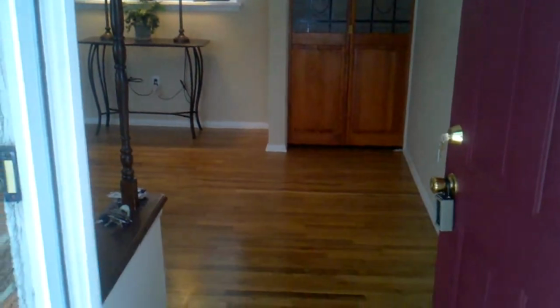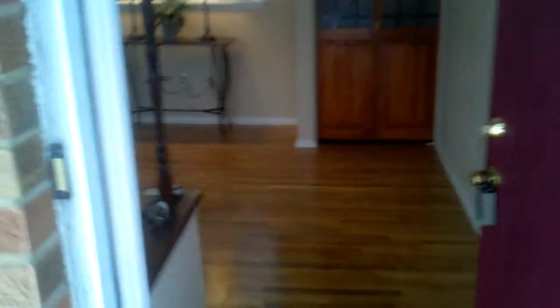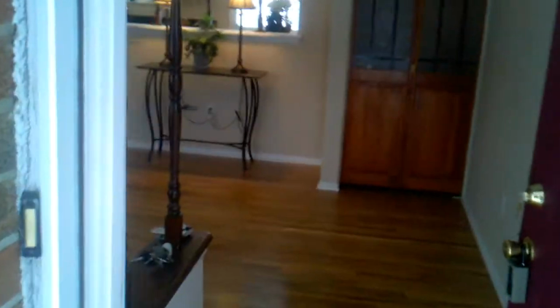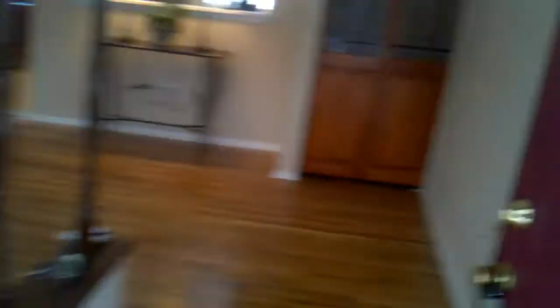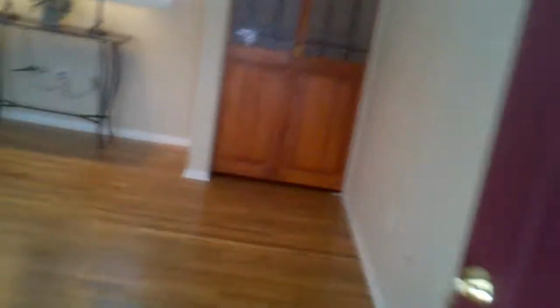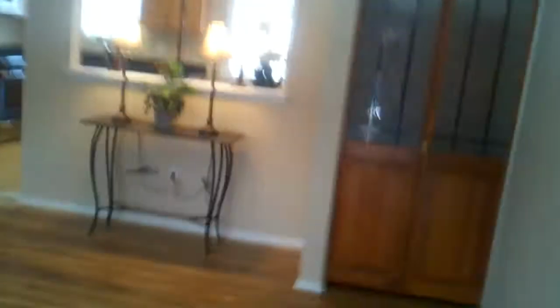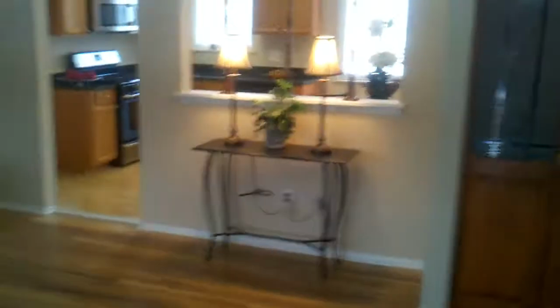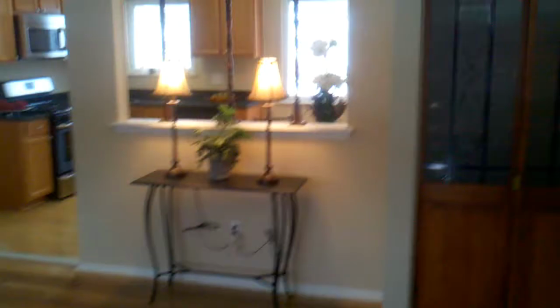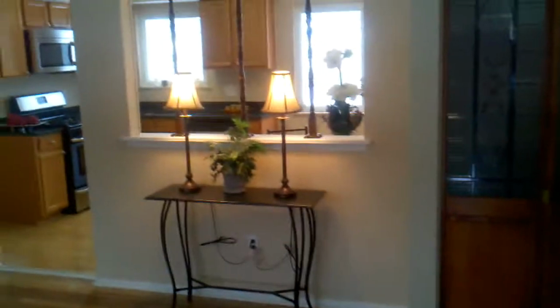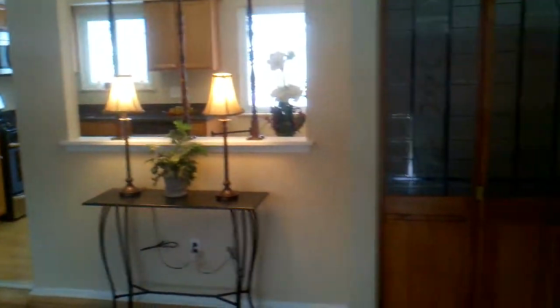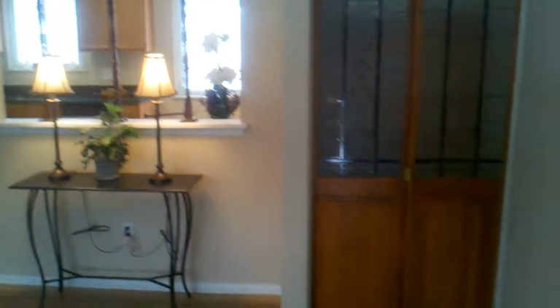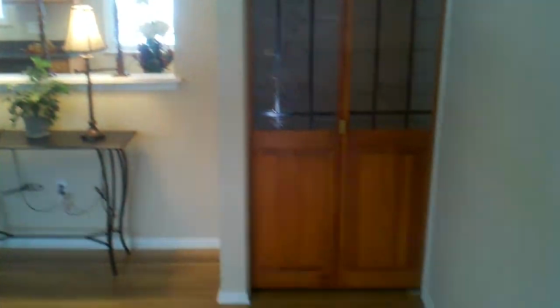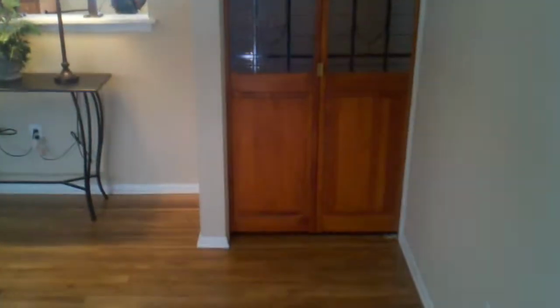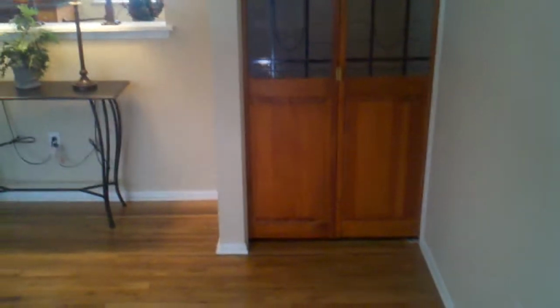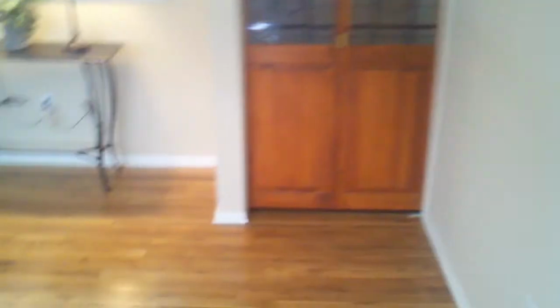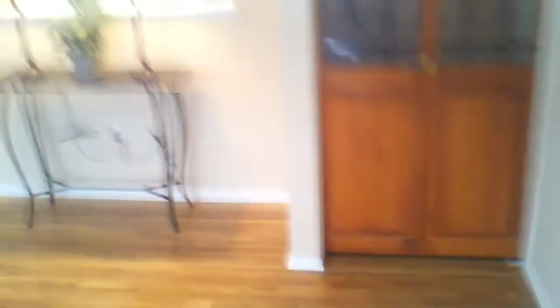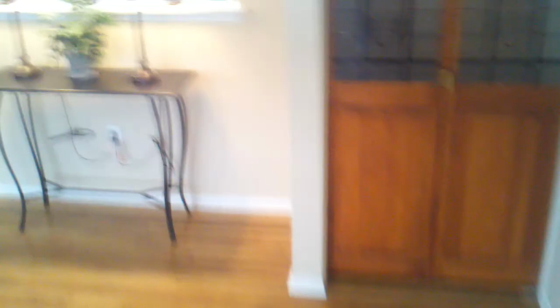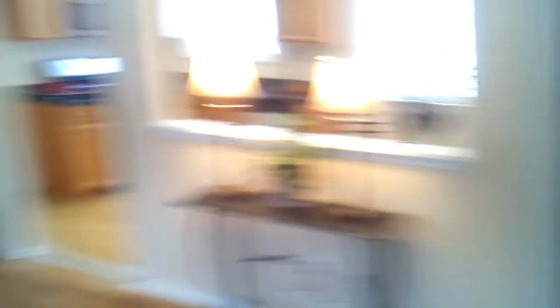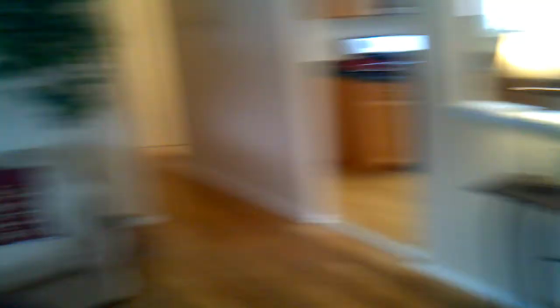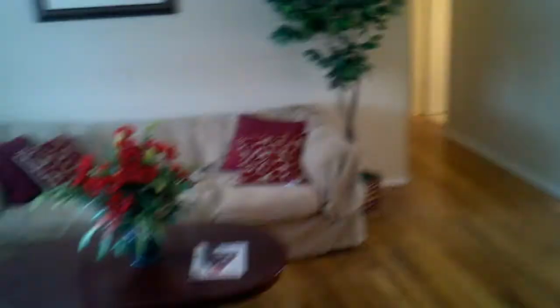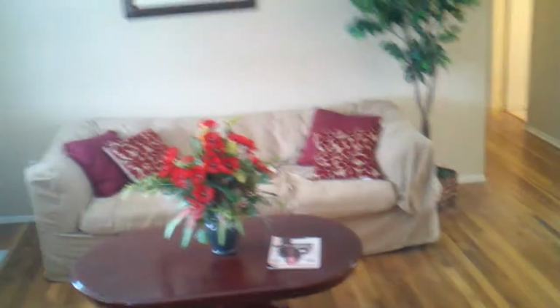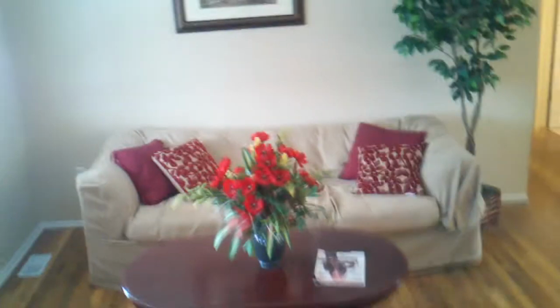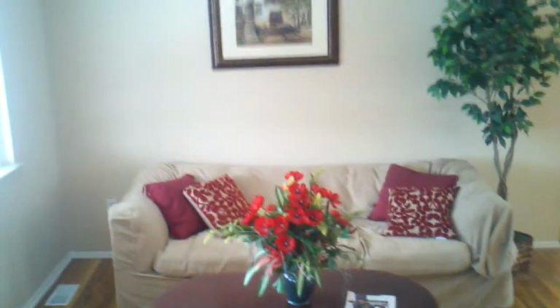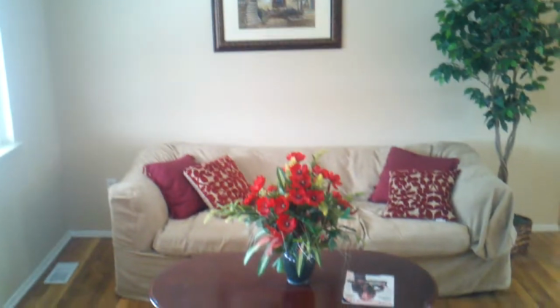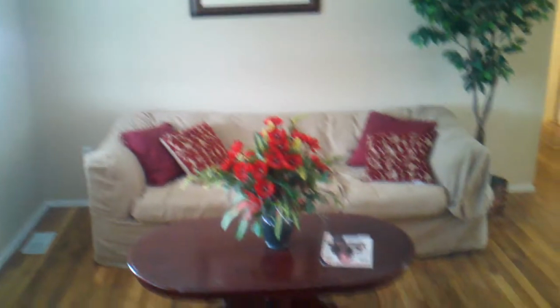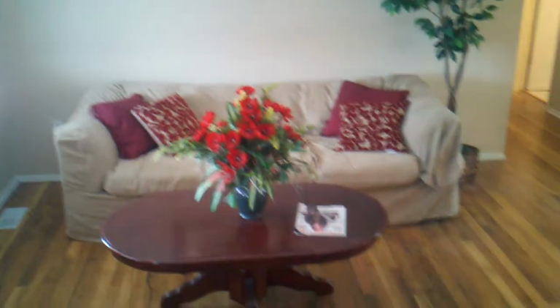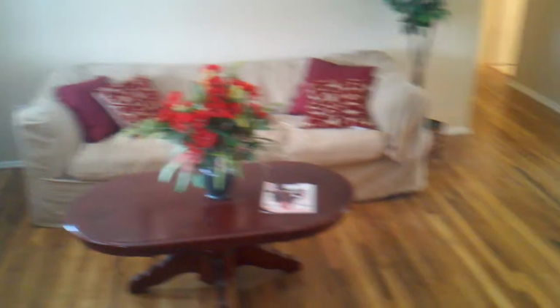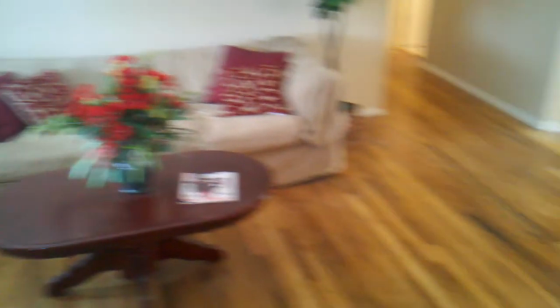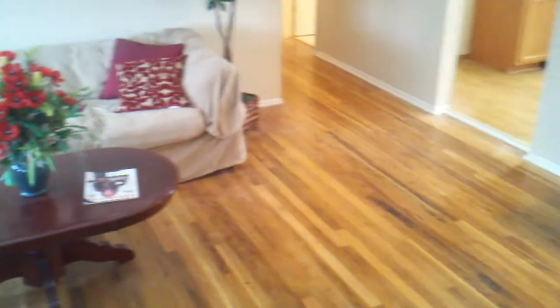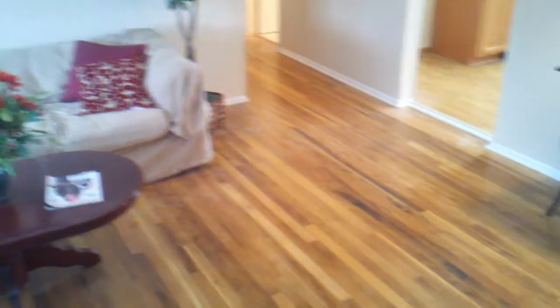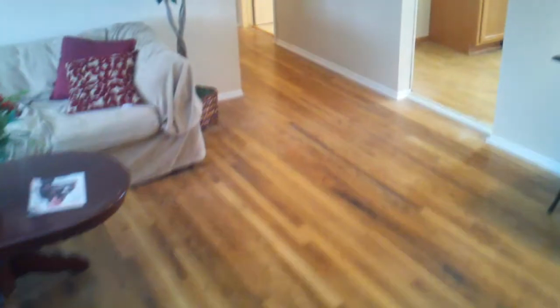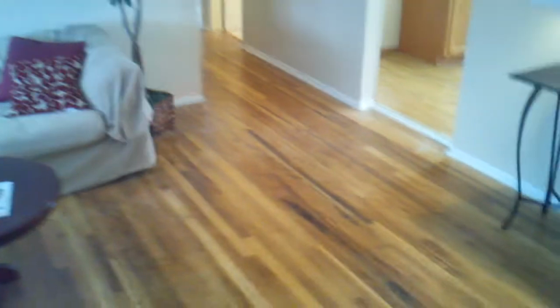TBM Homes here at 20403 Electra, Clinton Township. It's a newly remodeled home, 1,100 square feet, hardwood floors throughout.